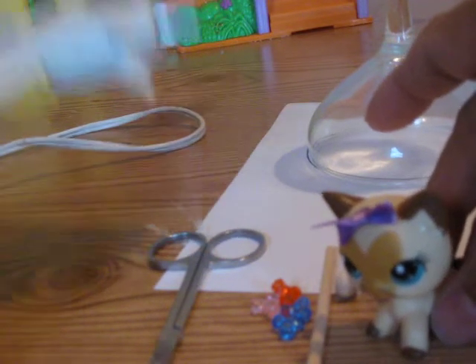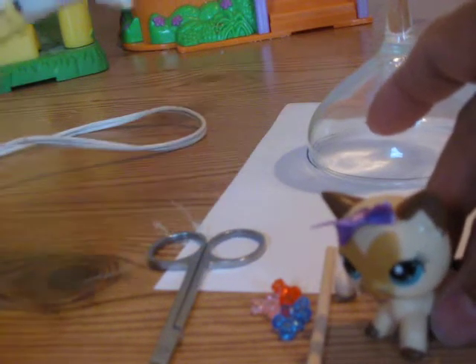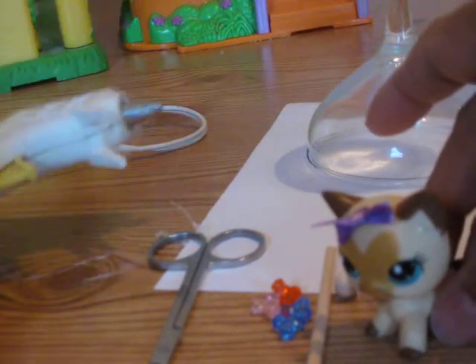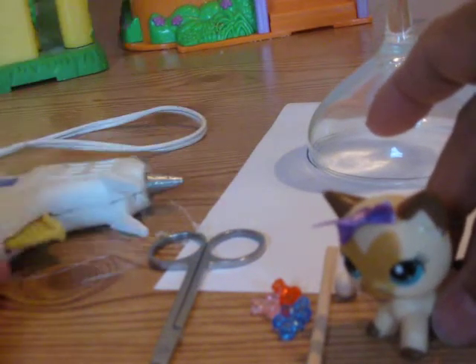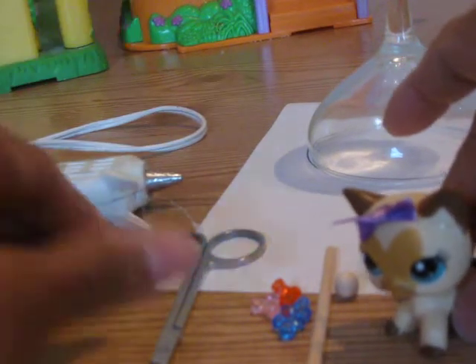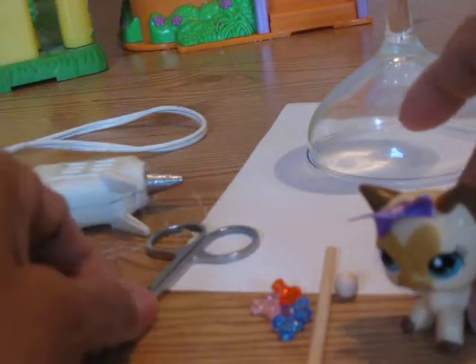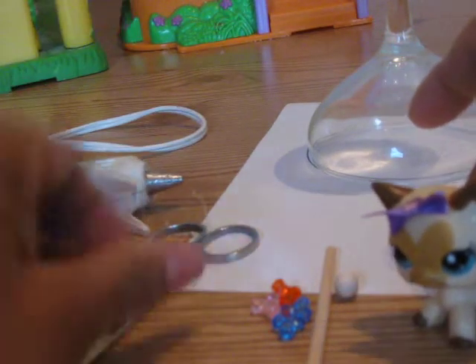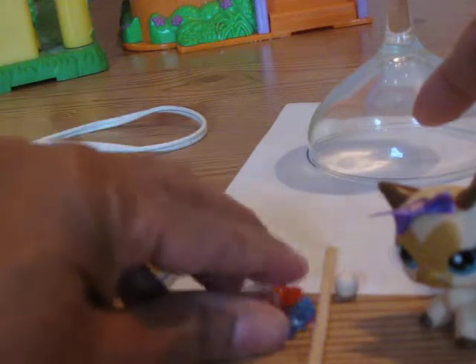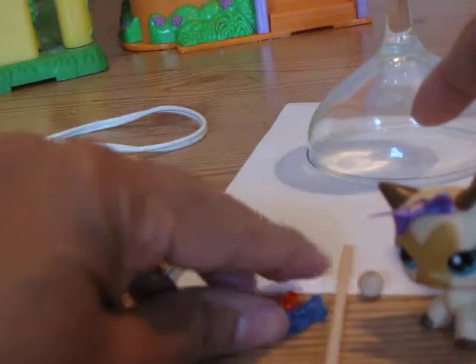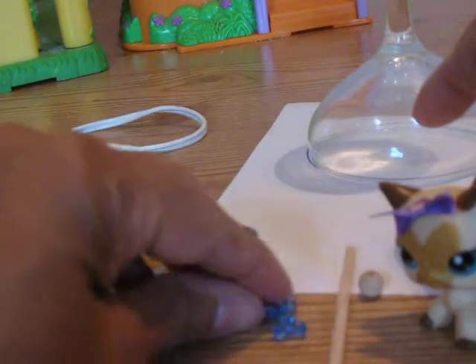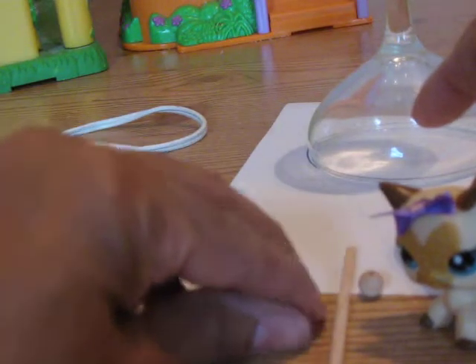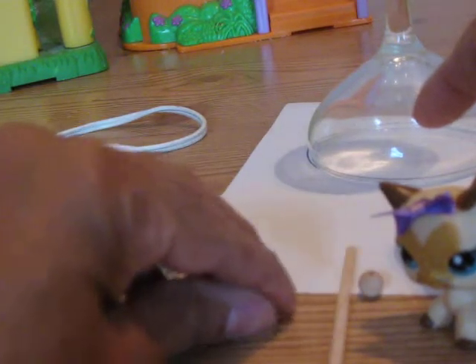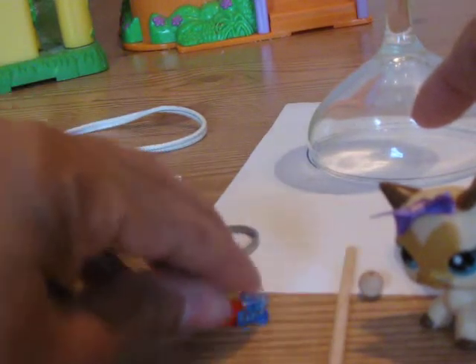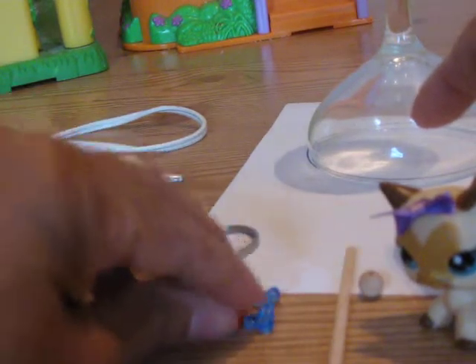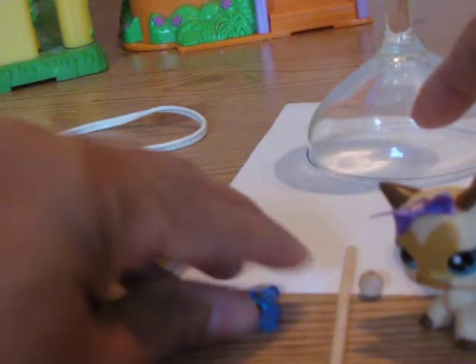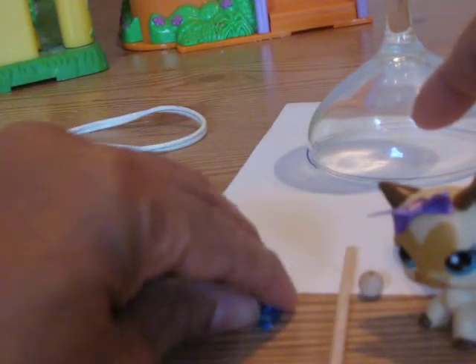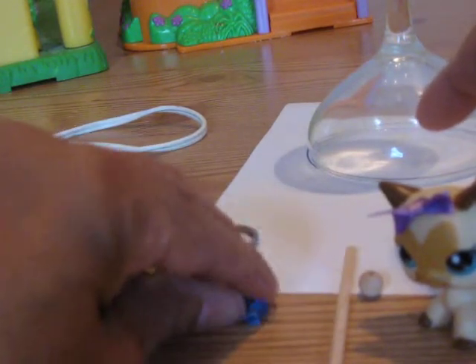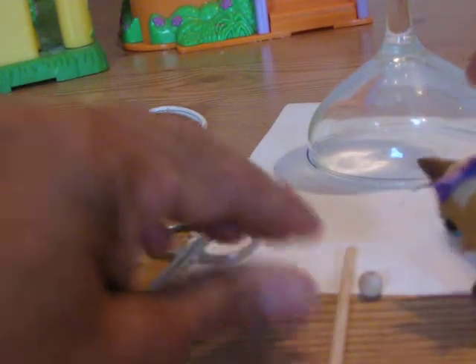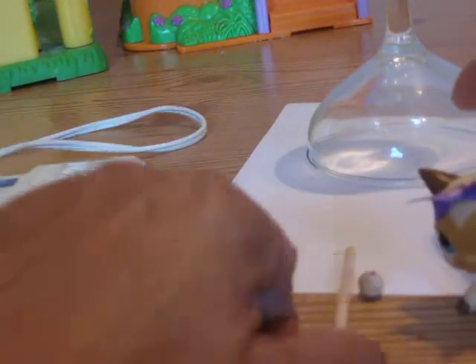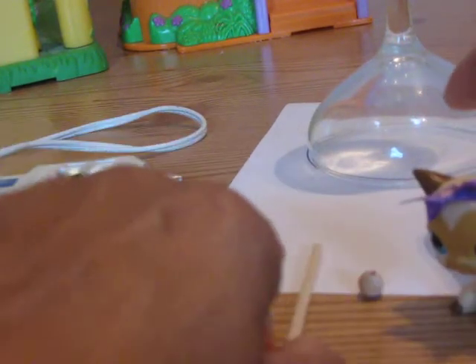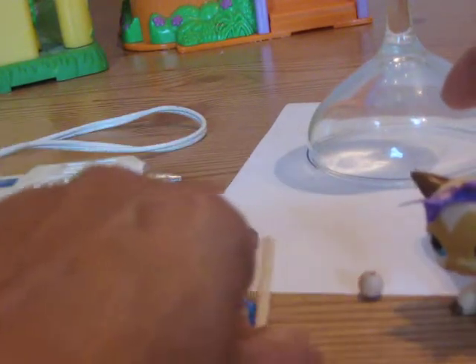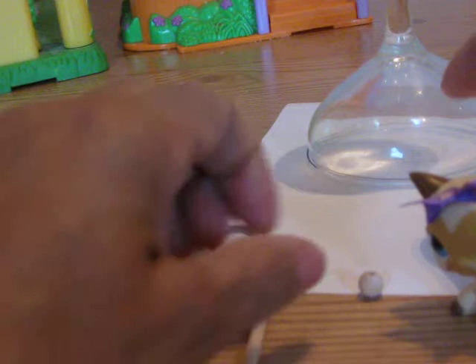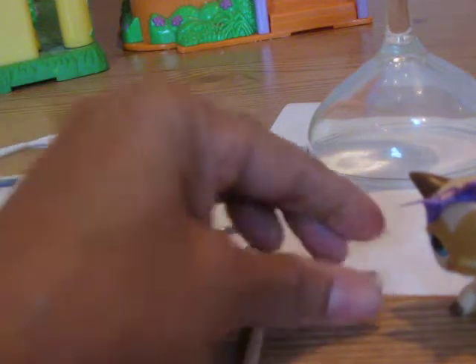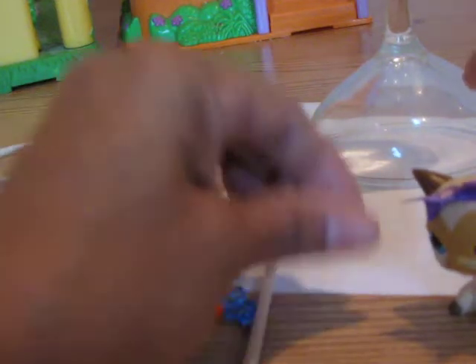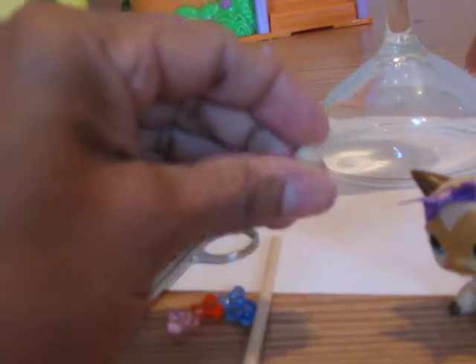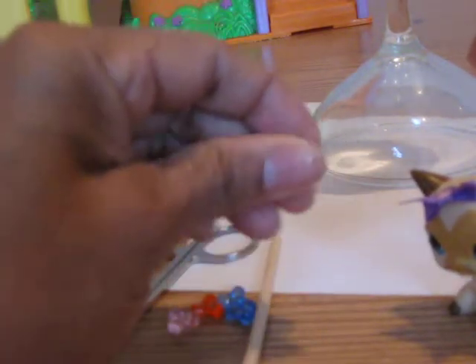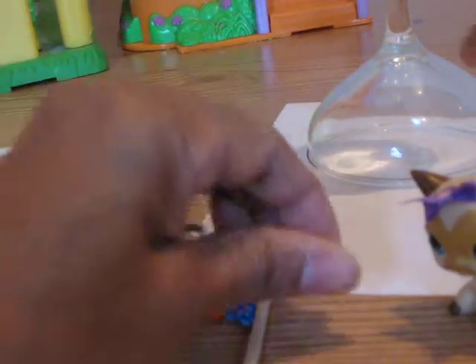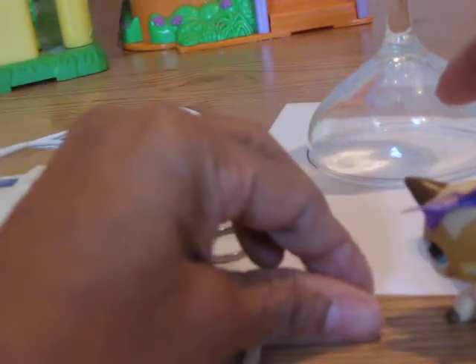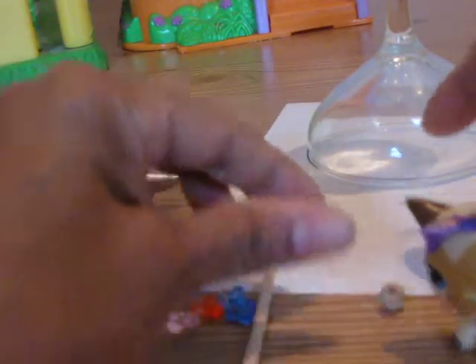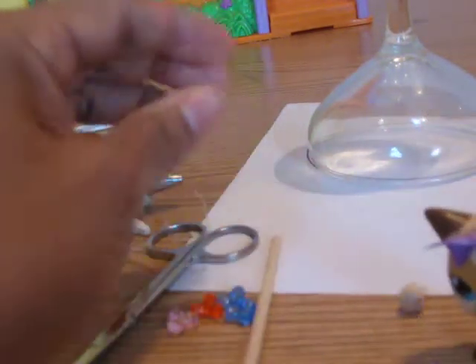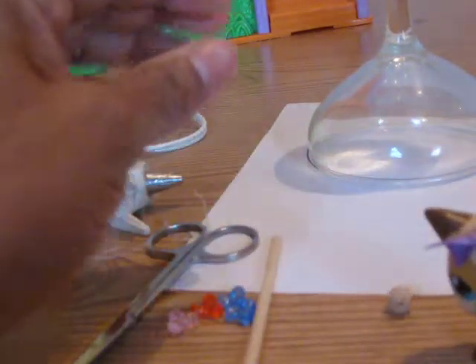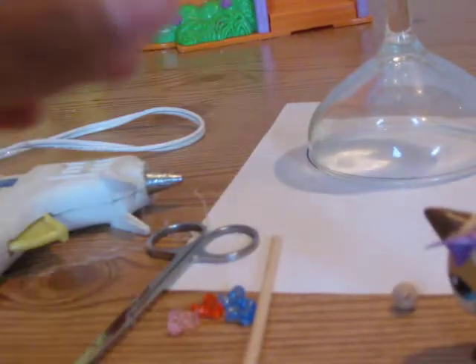You'll need a glue gun, scissors, some beads, your dowels, some wooden circles, and templates.